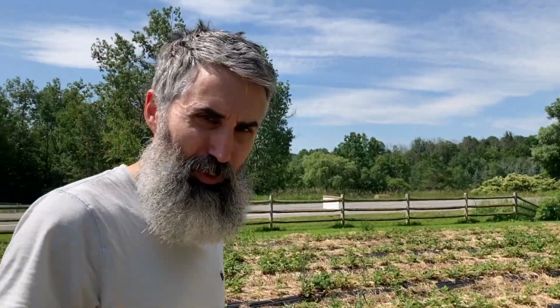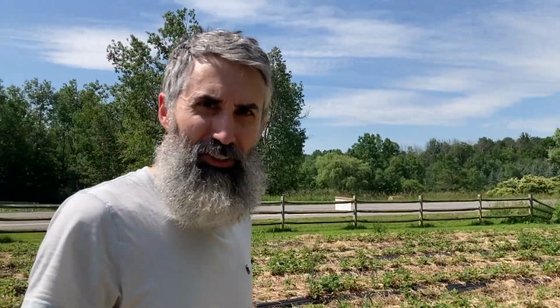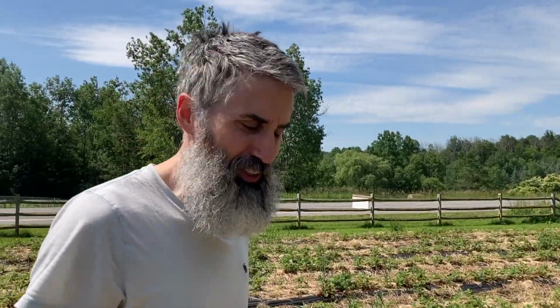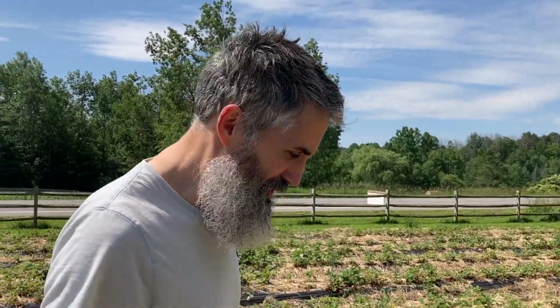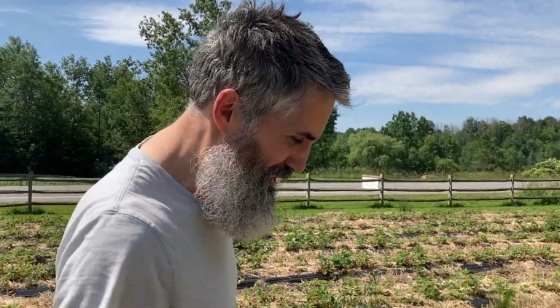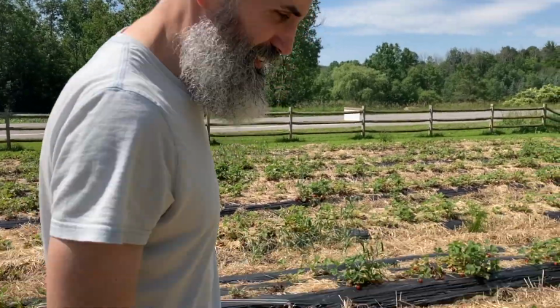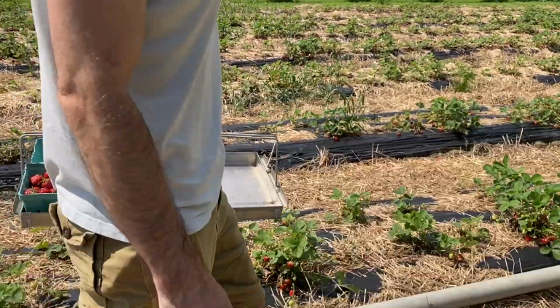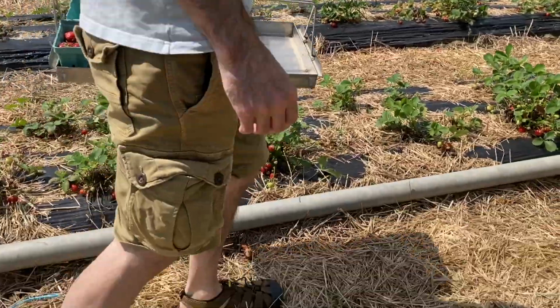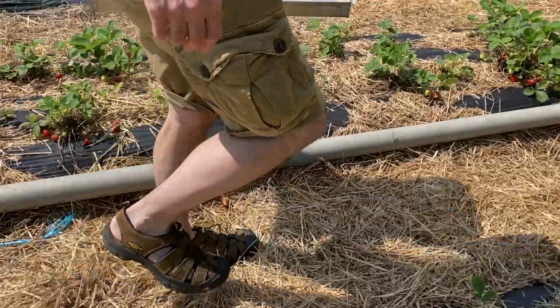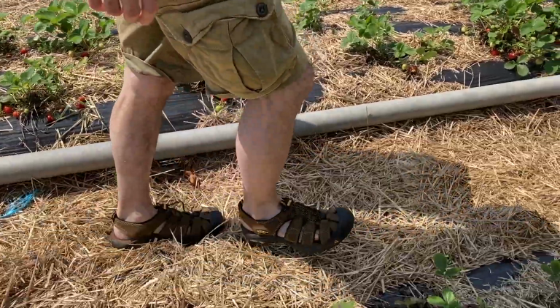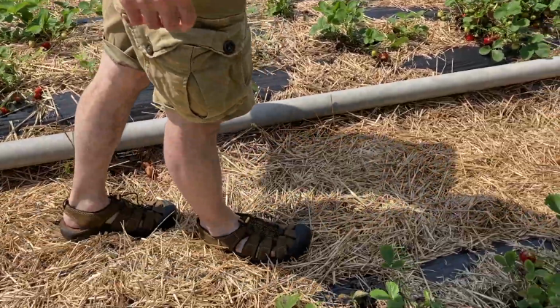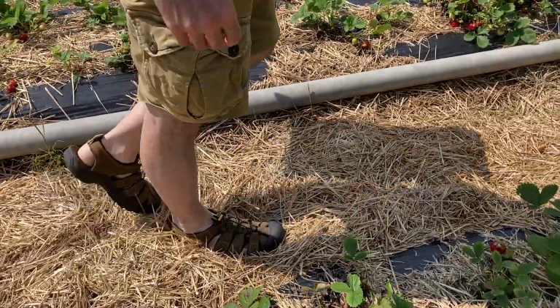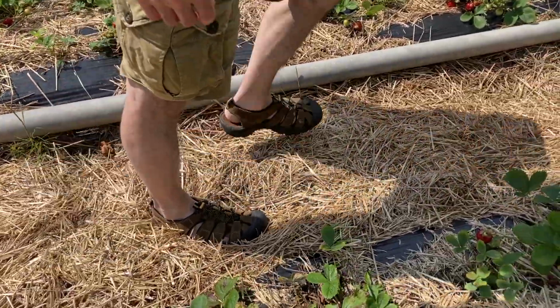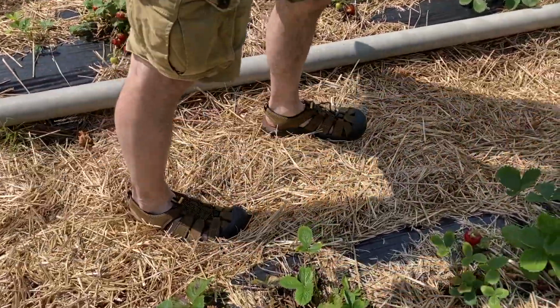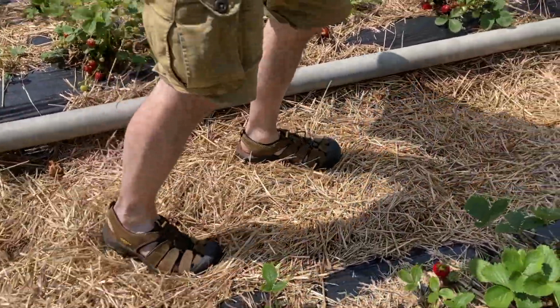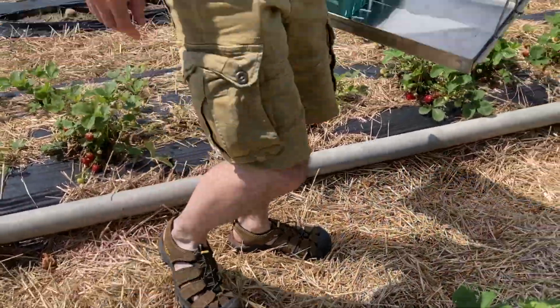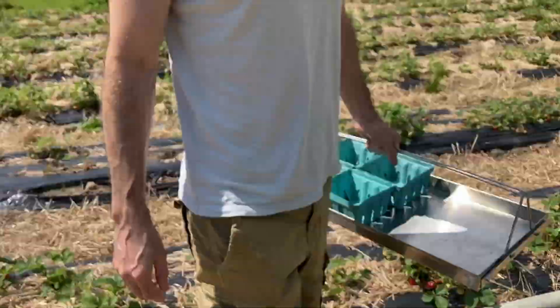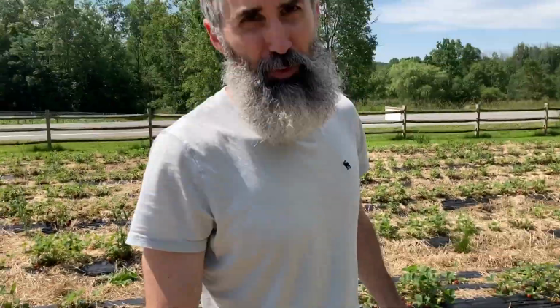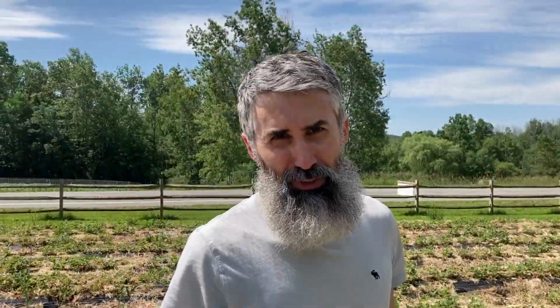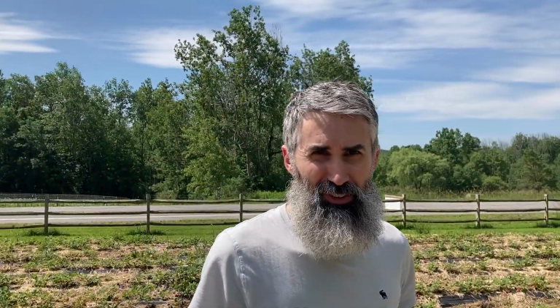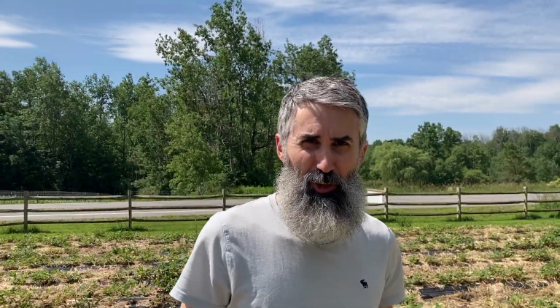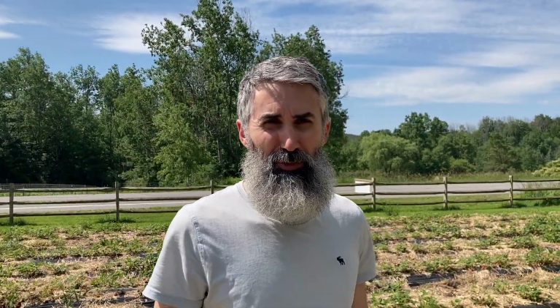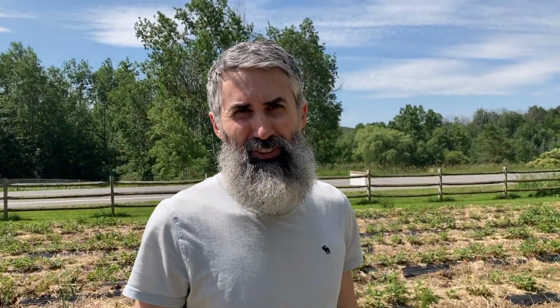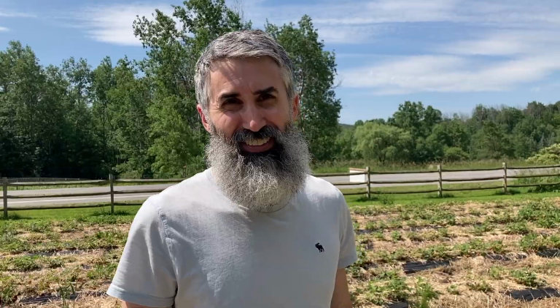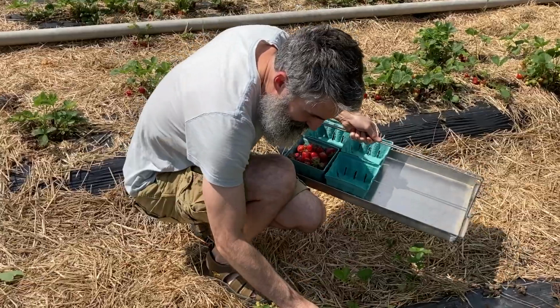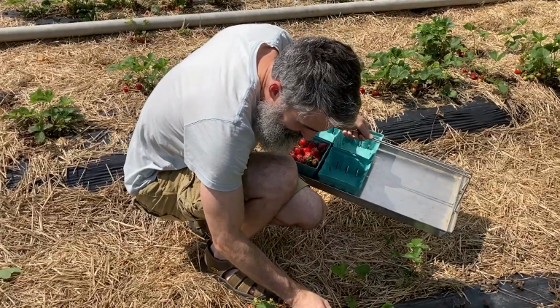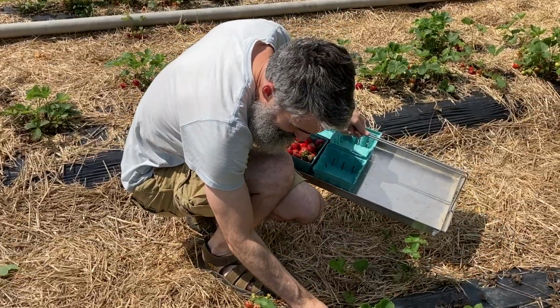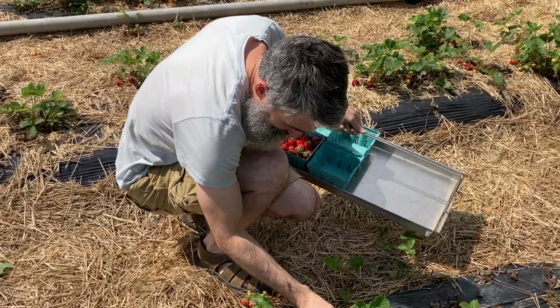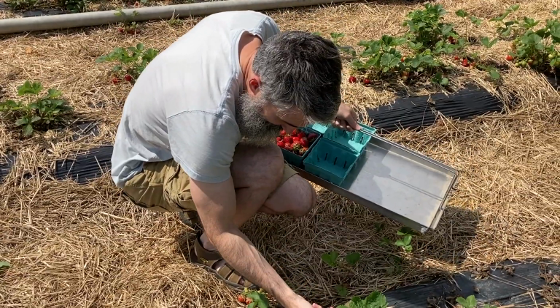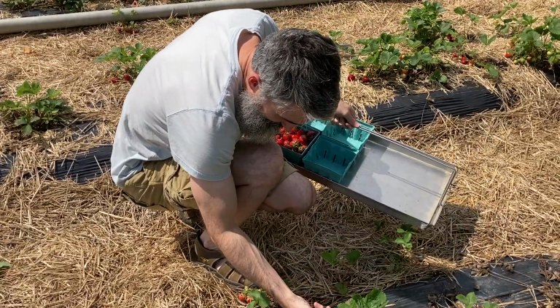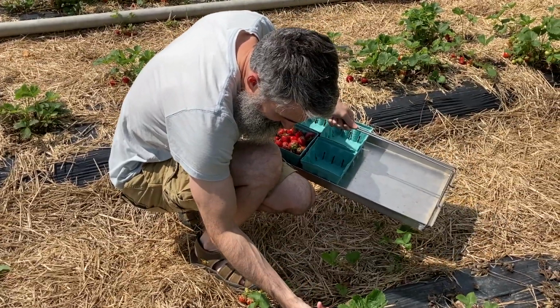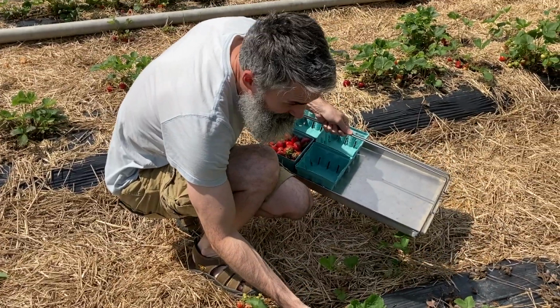Walking through all this straw on a search for the most red, ripest strawberries we could find. These strawberries are really good.